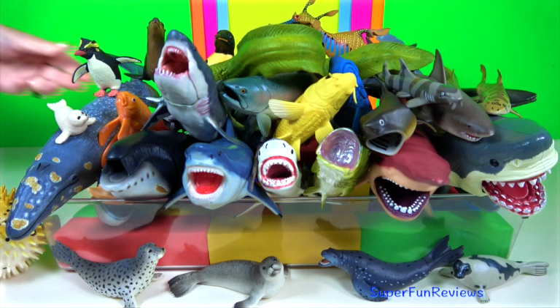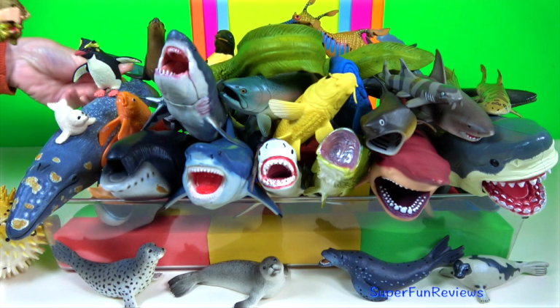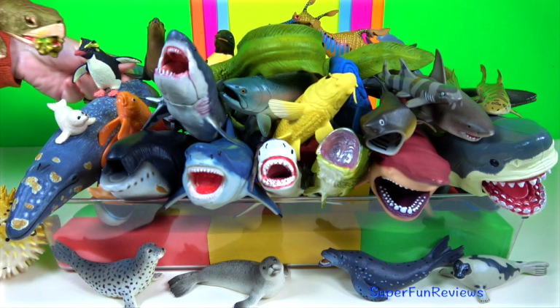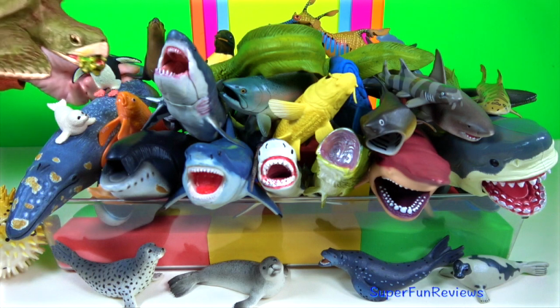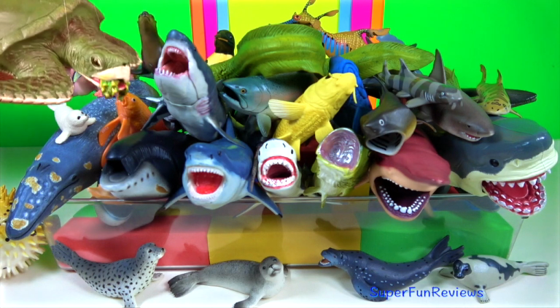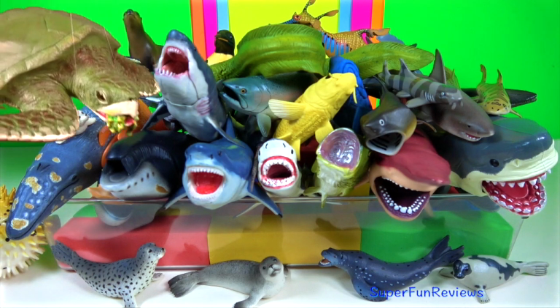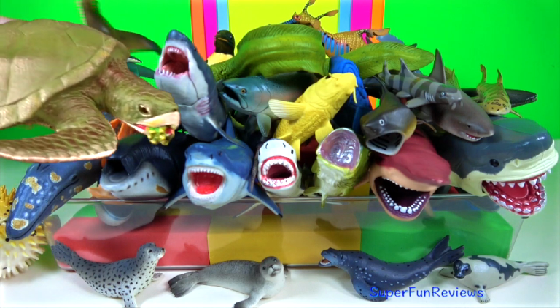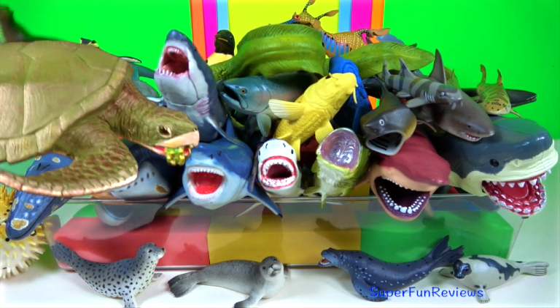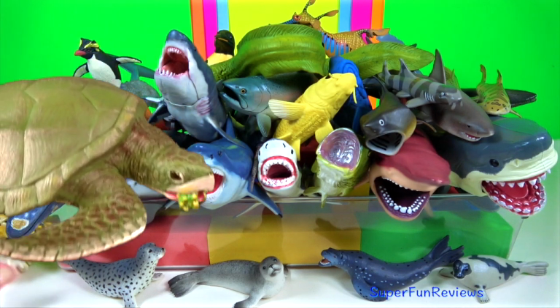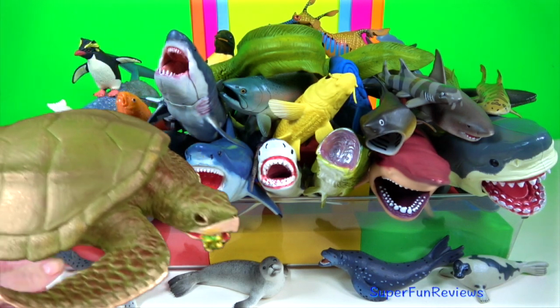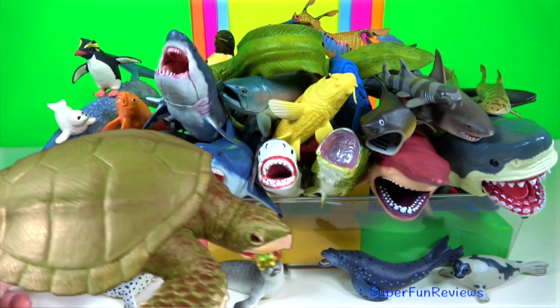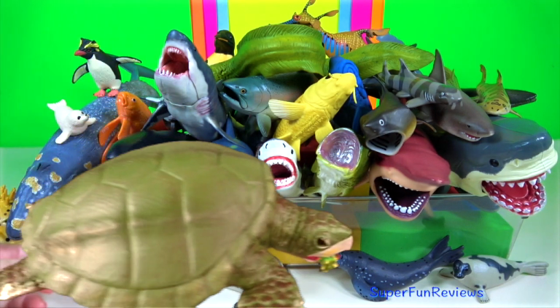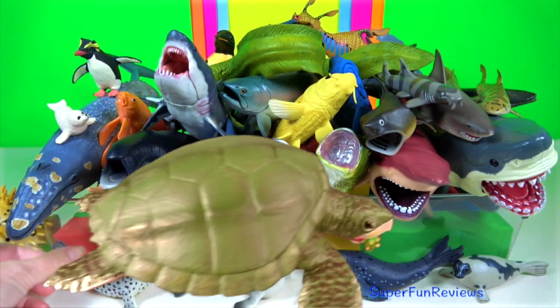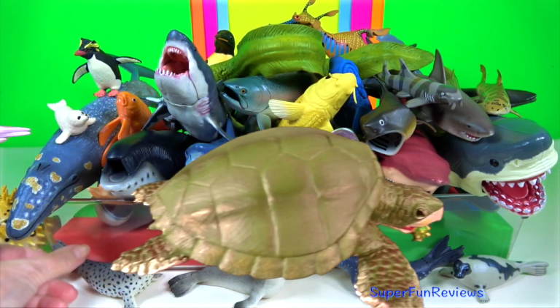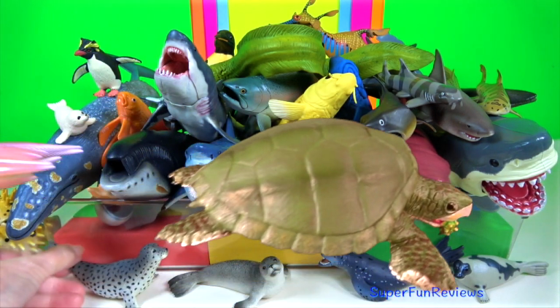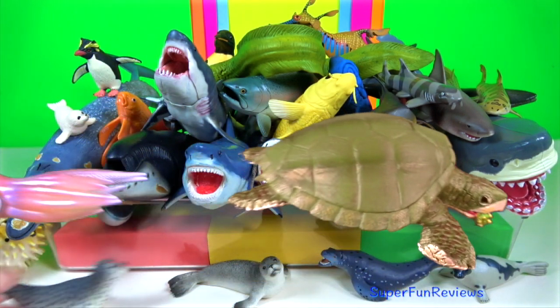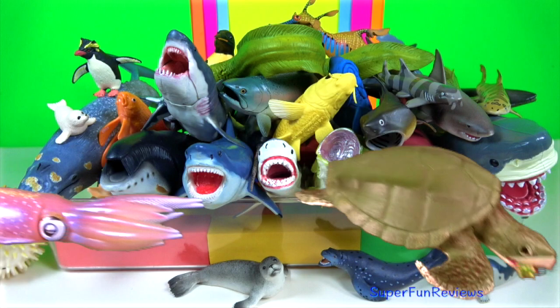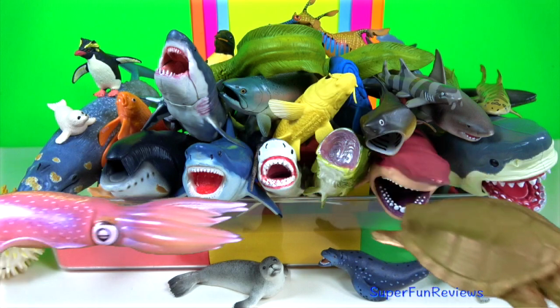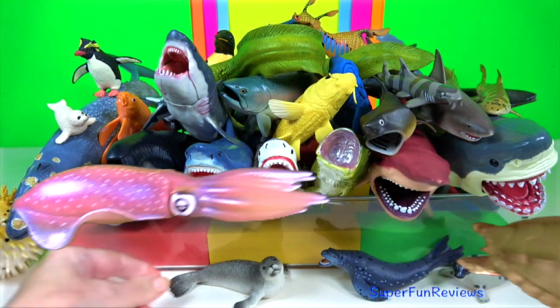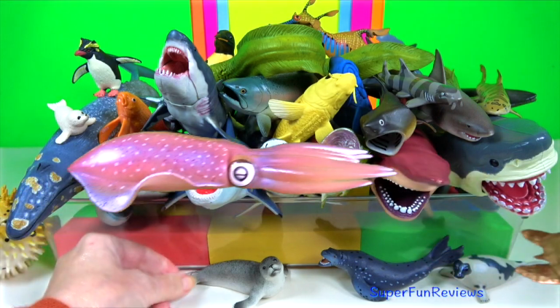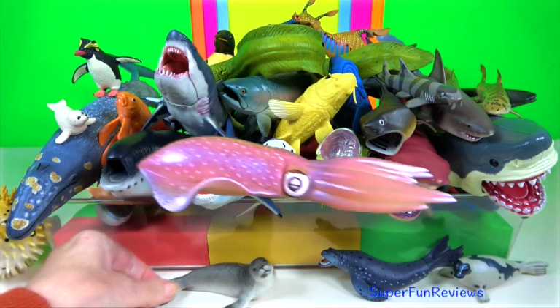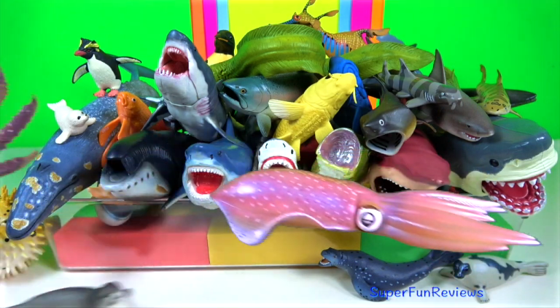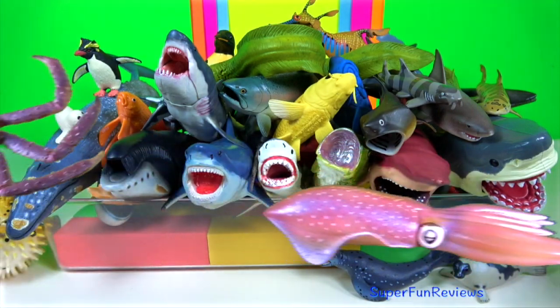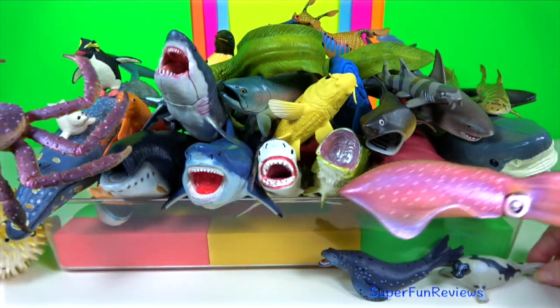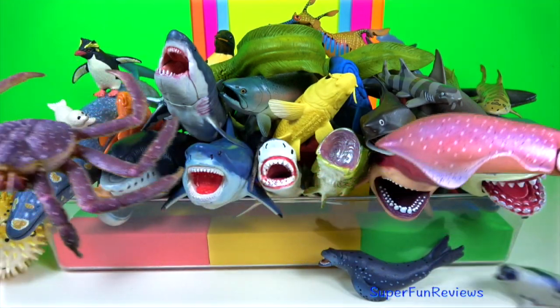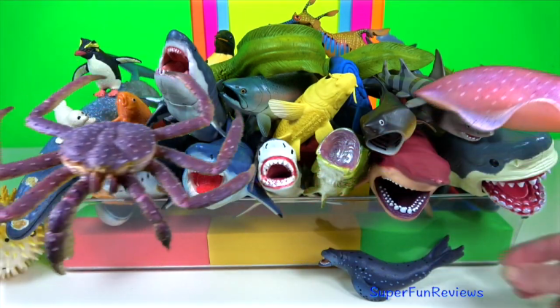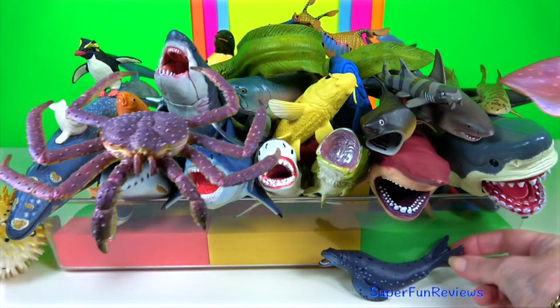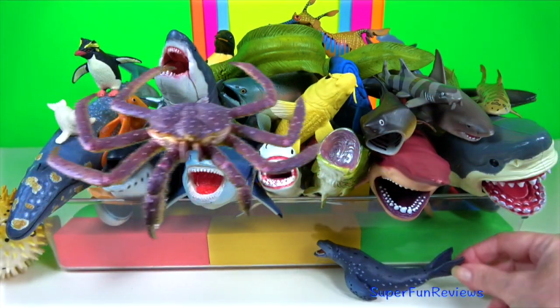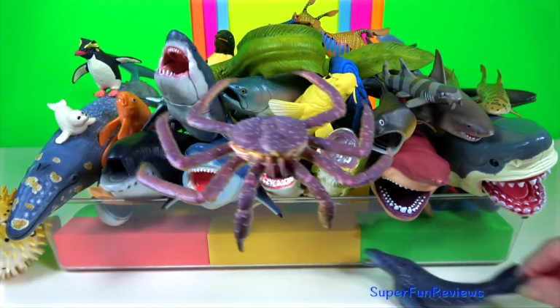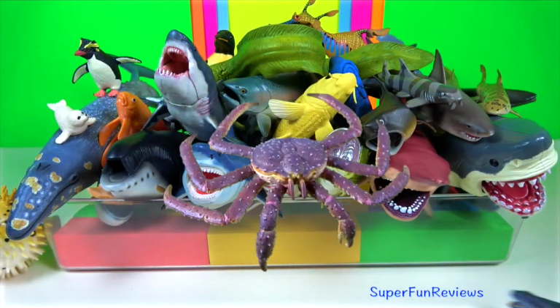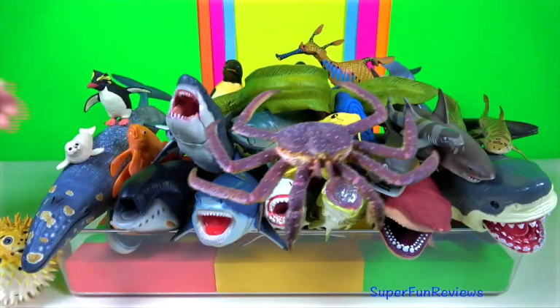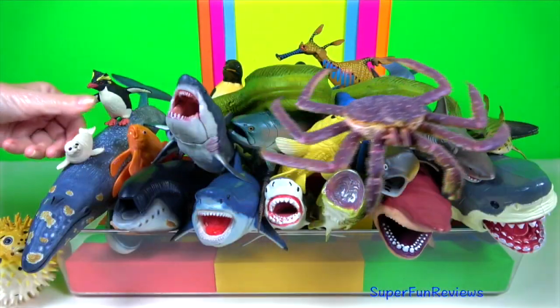Hey guys, it's Kerri. Lots of amazing sea animals today. Let me know what your favourite sea animal is.